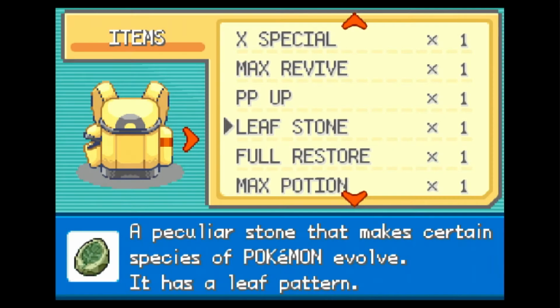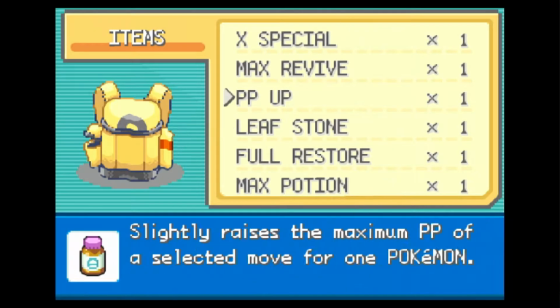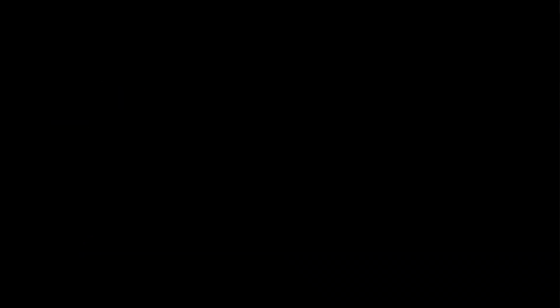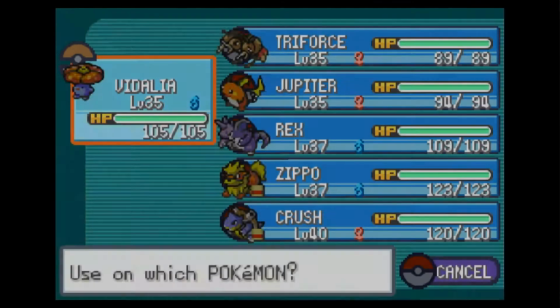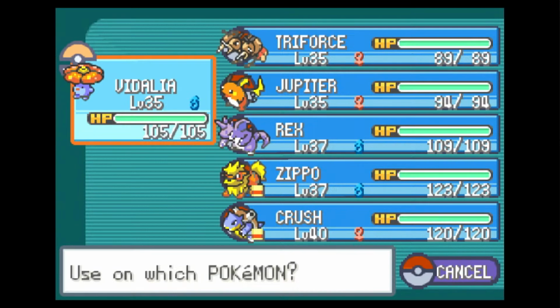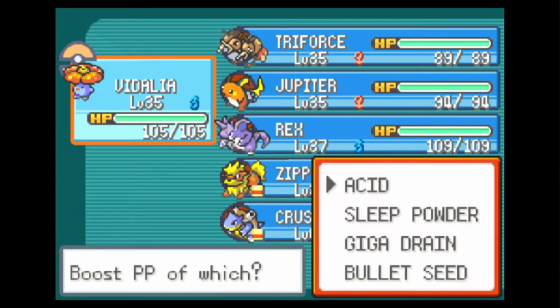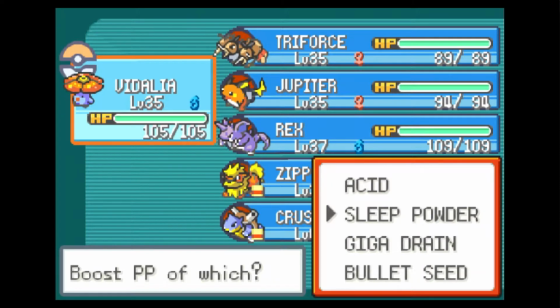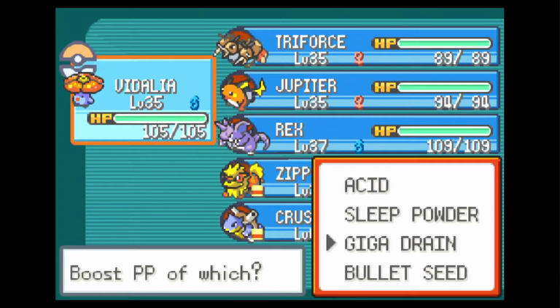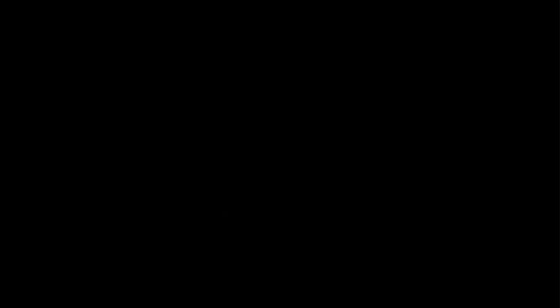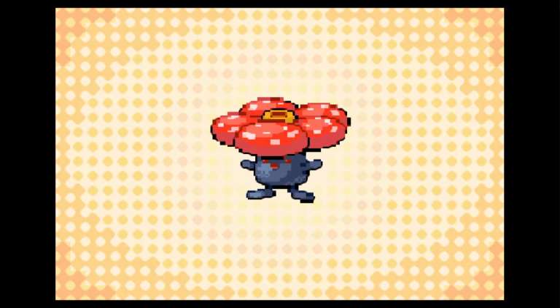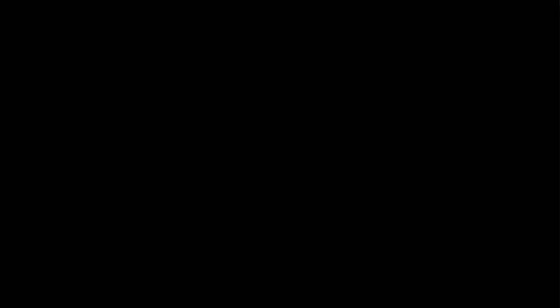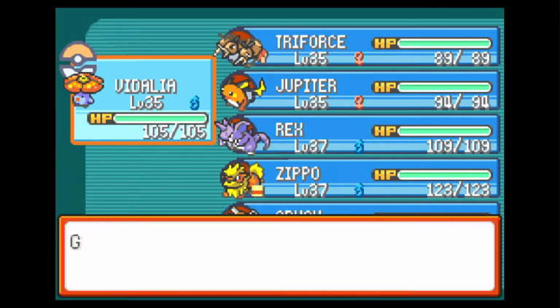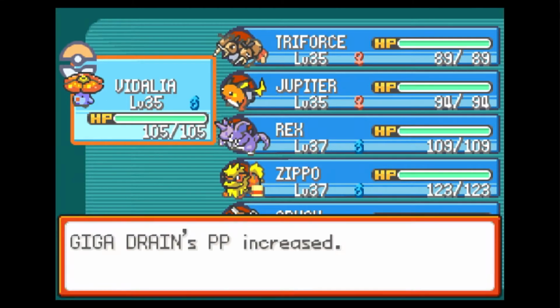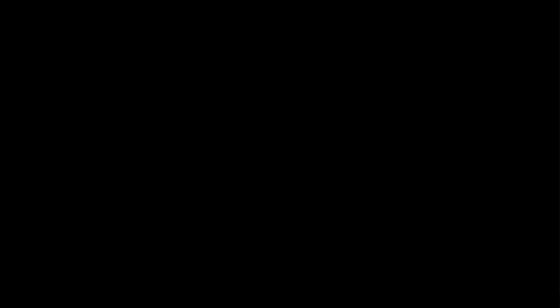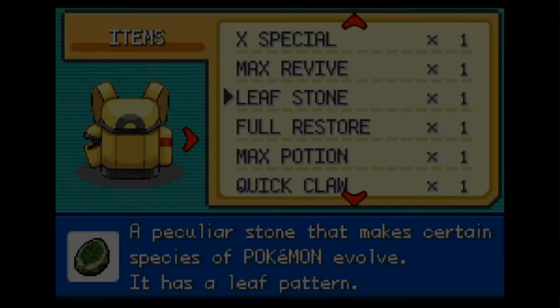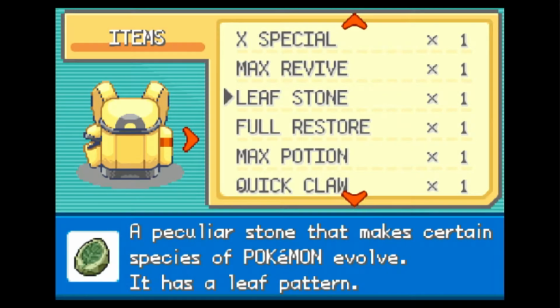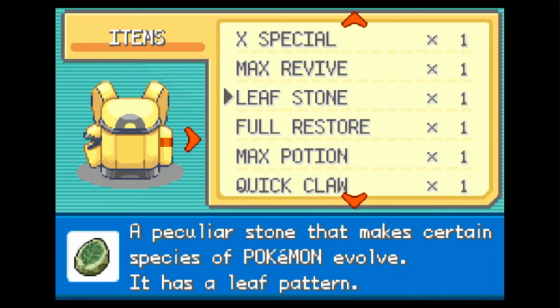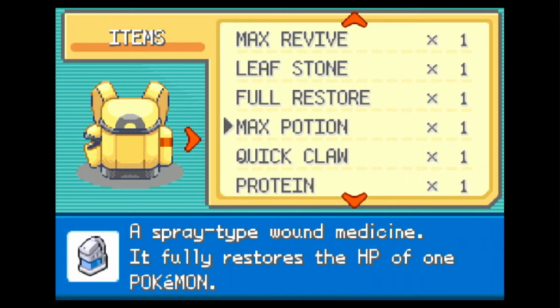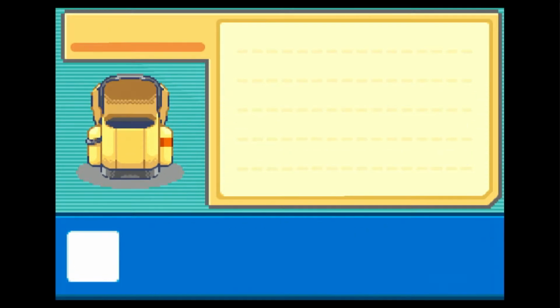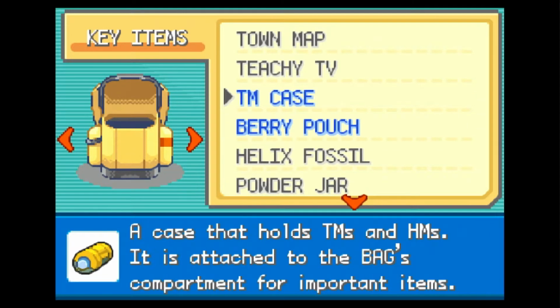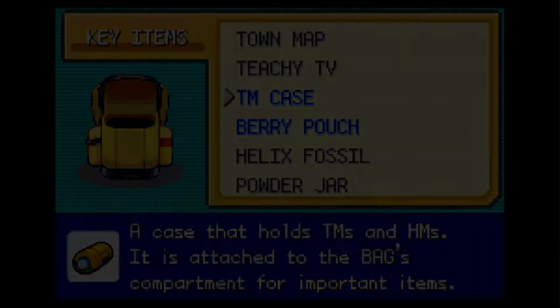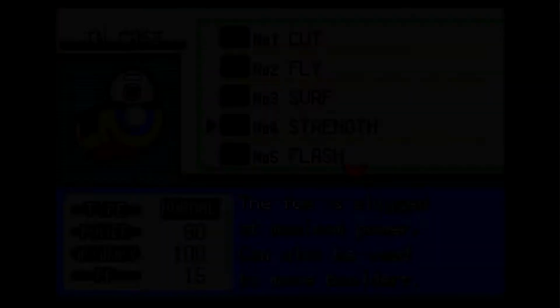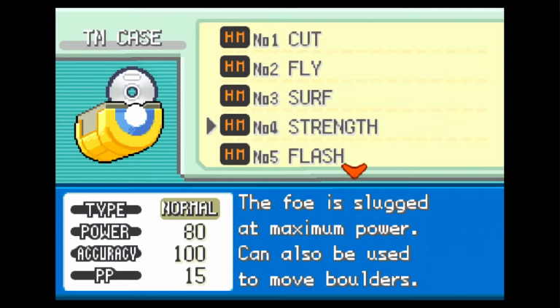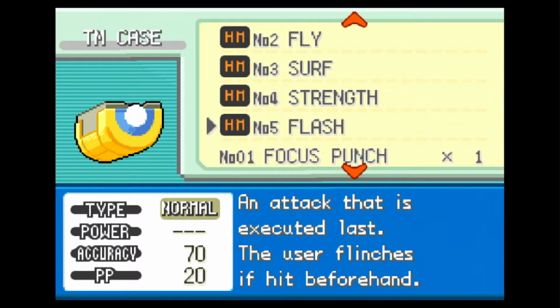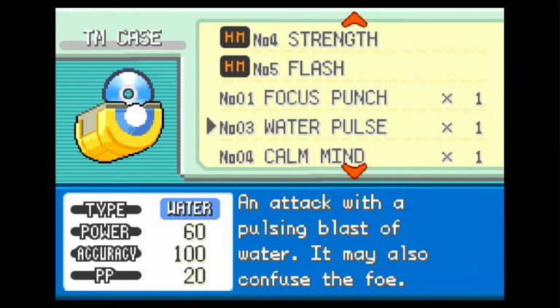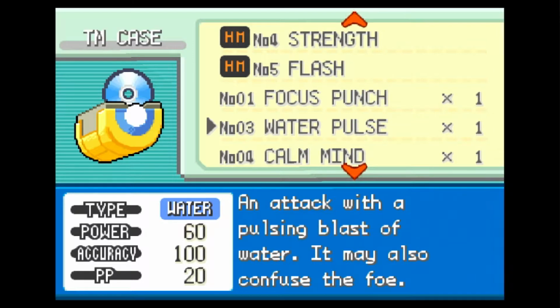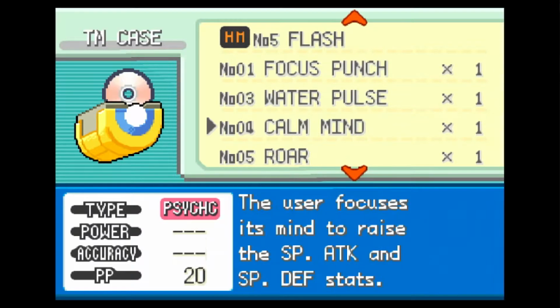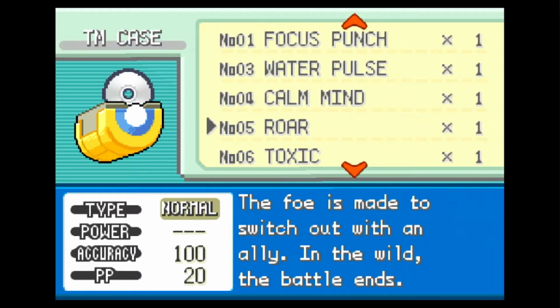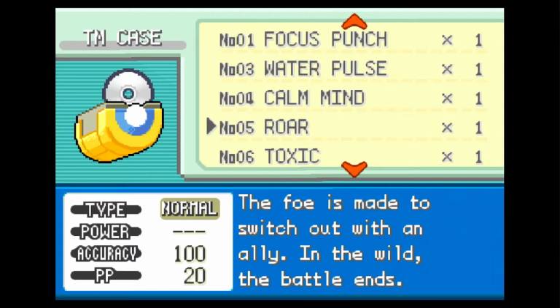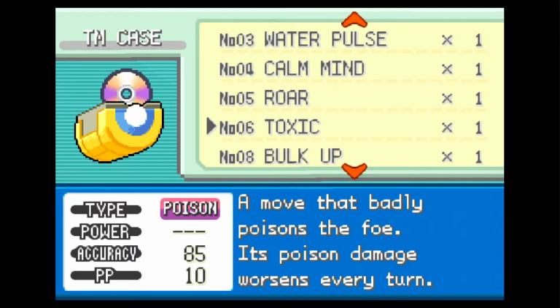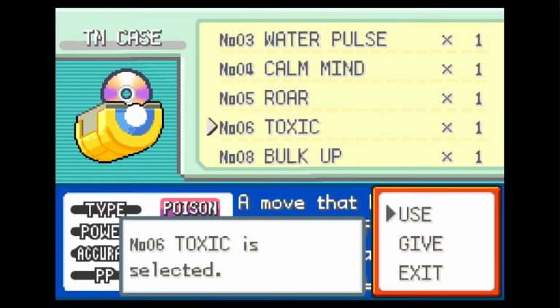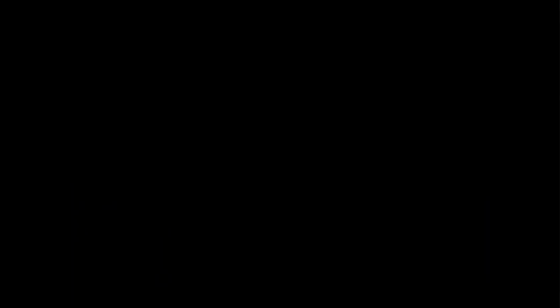Let's go into our bag. Here's the PP Up — we're going to use it on Vidalia's Giga Drain. It increased, I think, probably to seven, but we'll have to see. Let's go to the TM case now. Water Pulse, Calm Mind, Roar, Toxic — there we go.